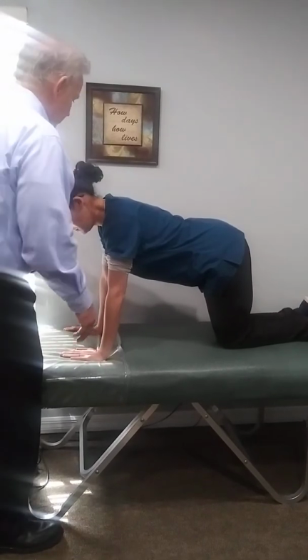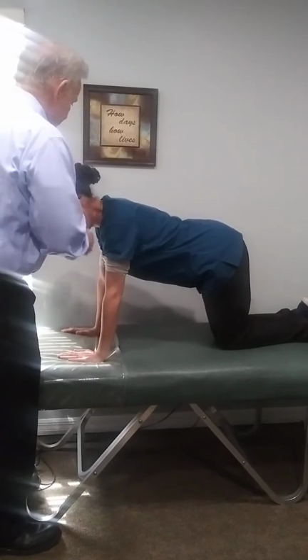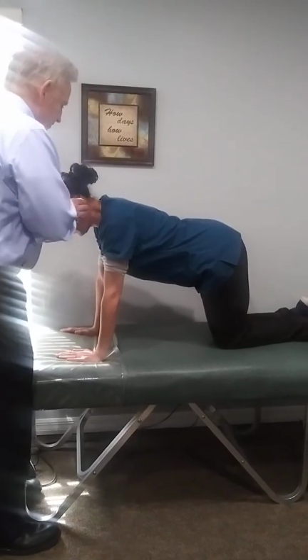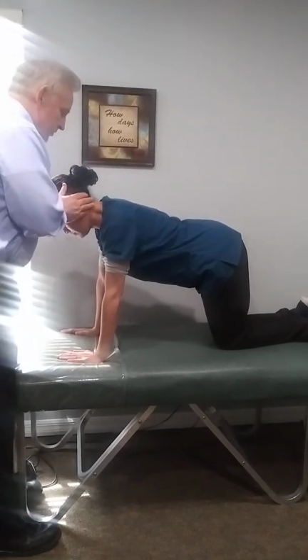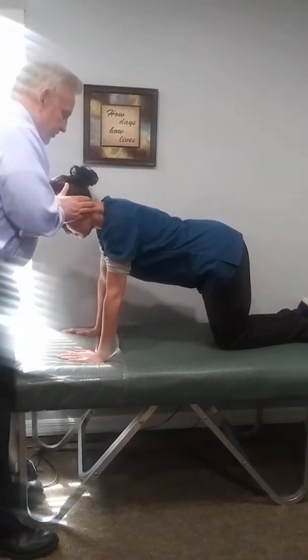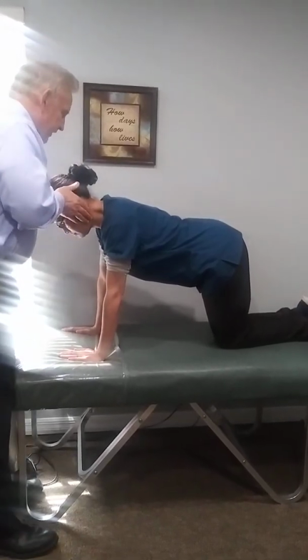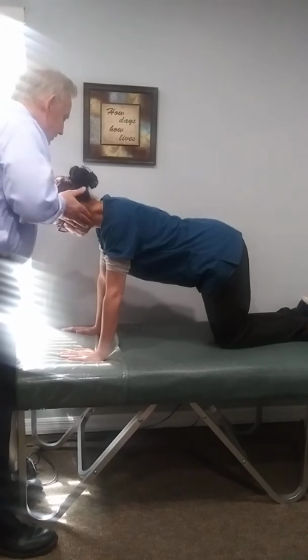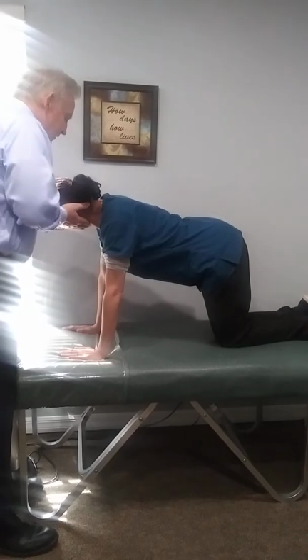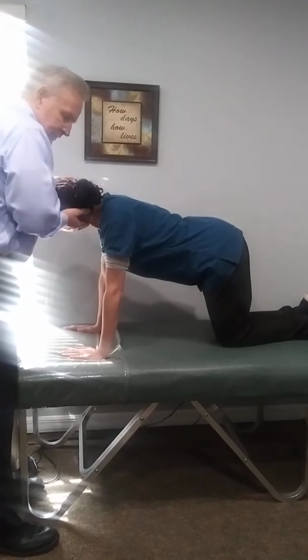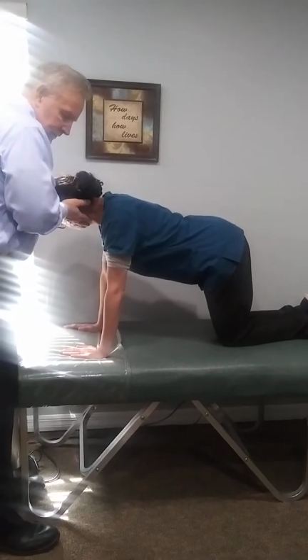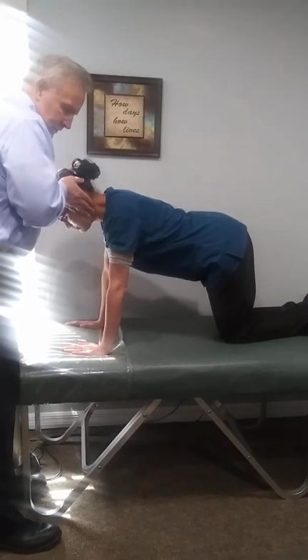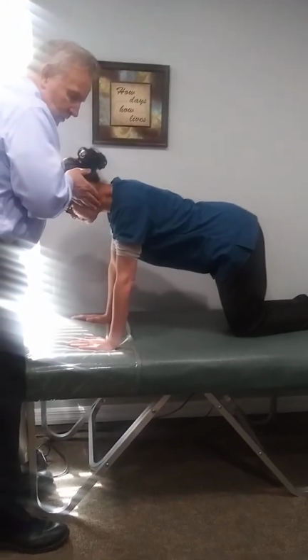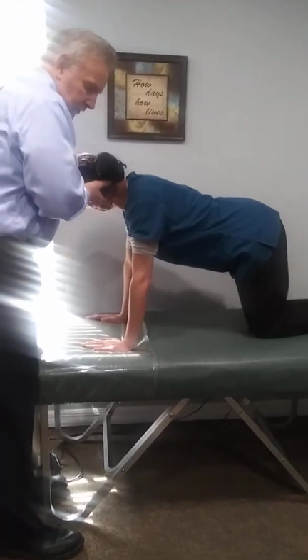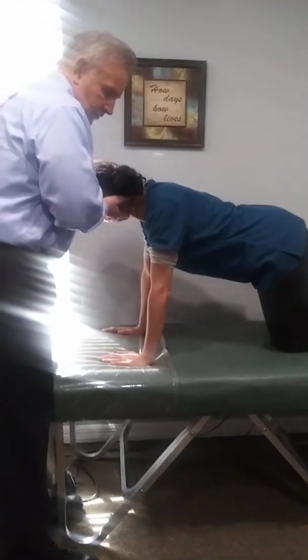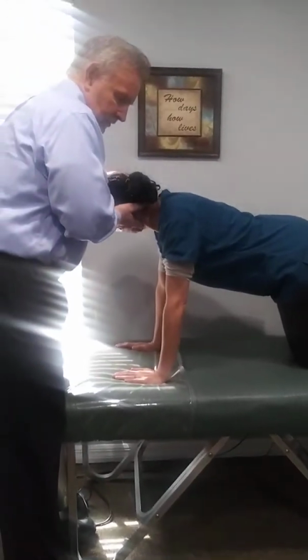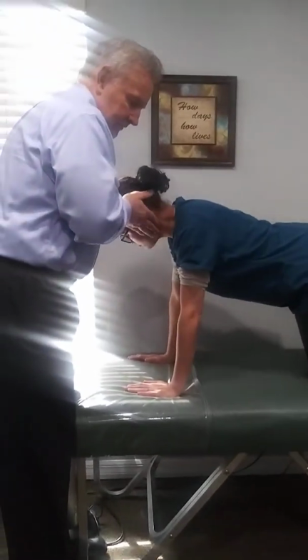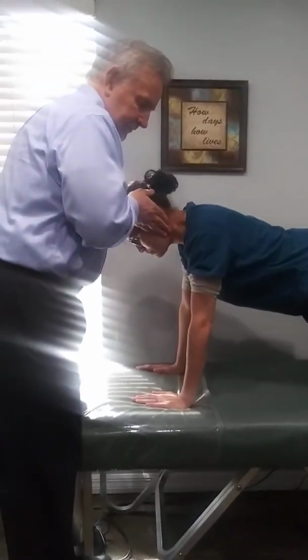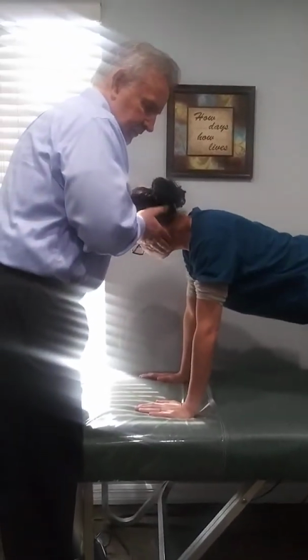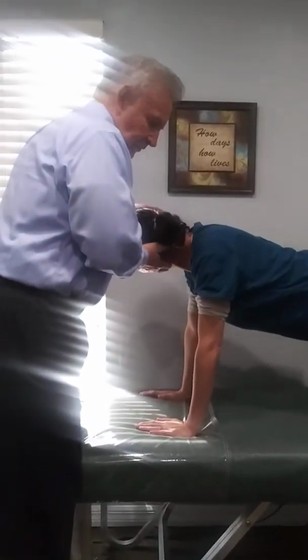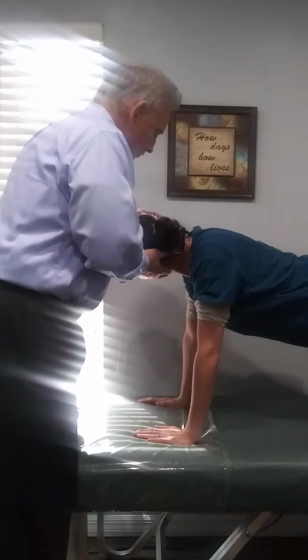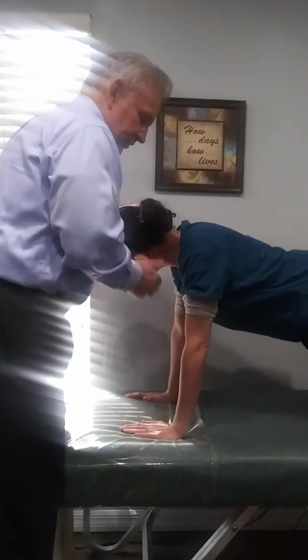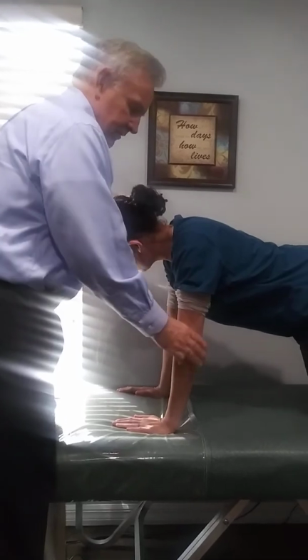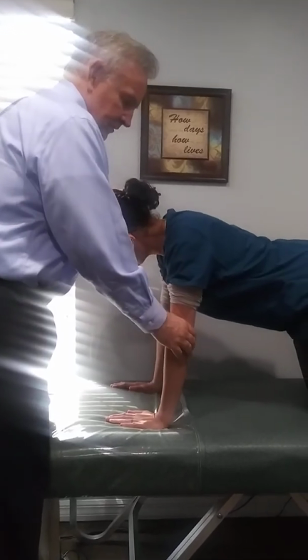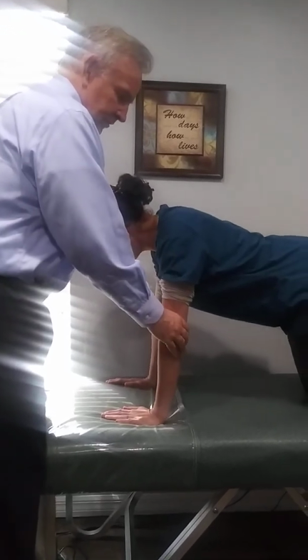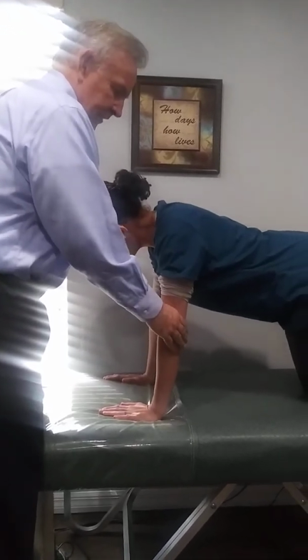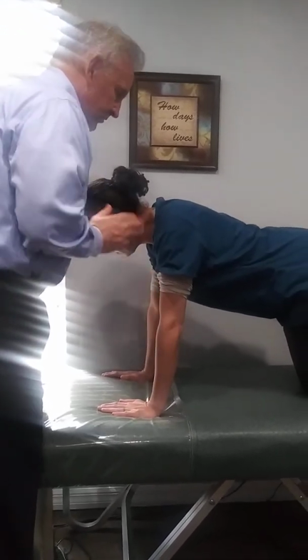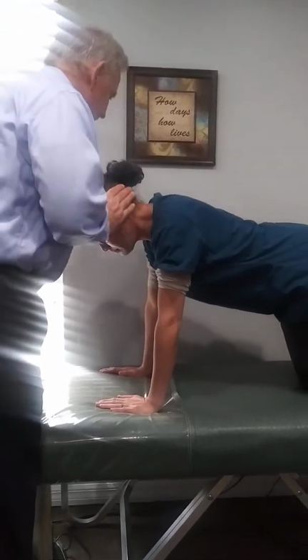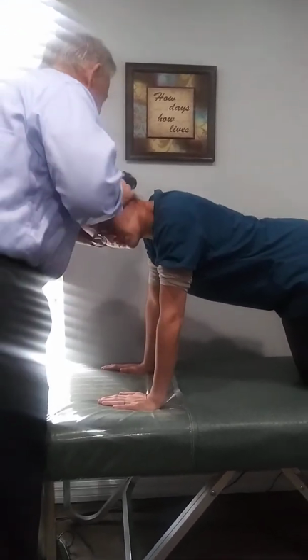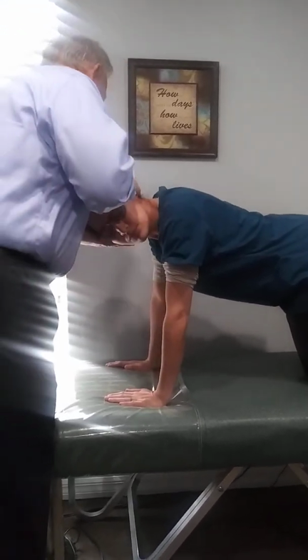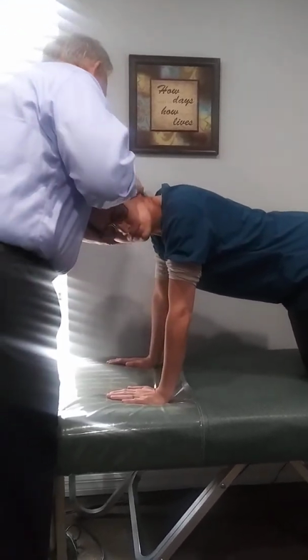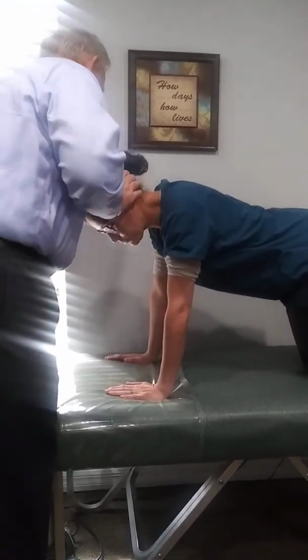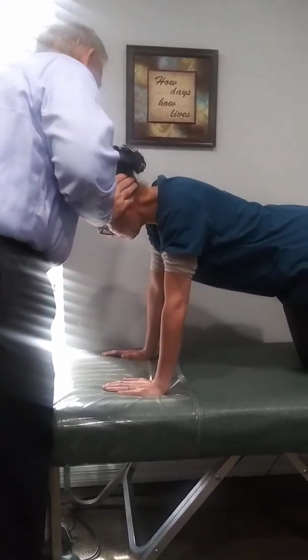Now just close your eyes — we're going to turn your head. What we're looking for is the contralateral arm moving.